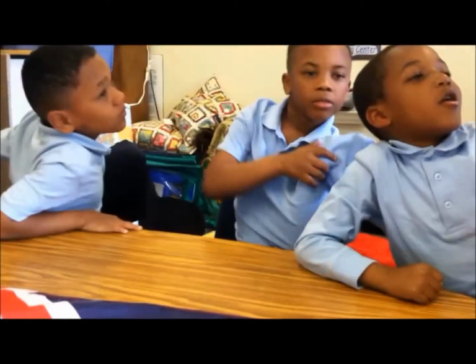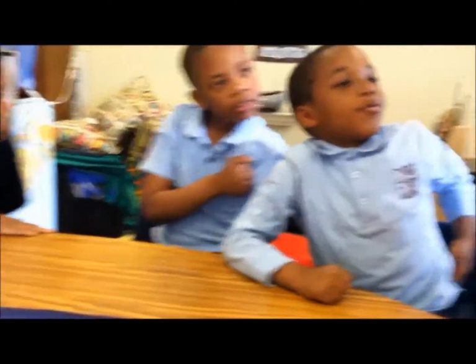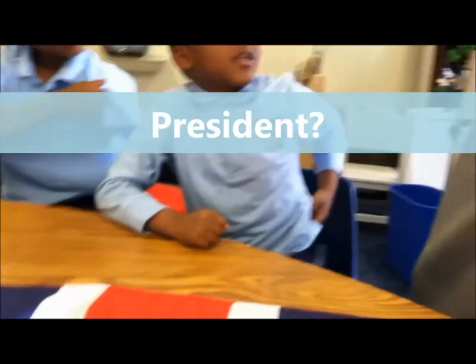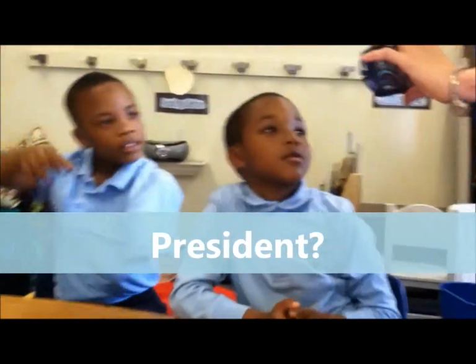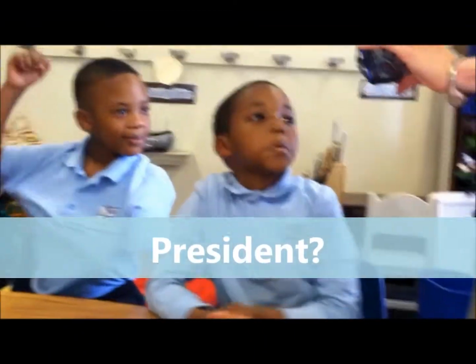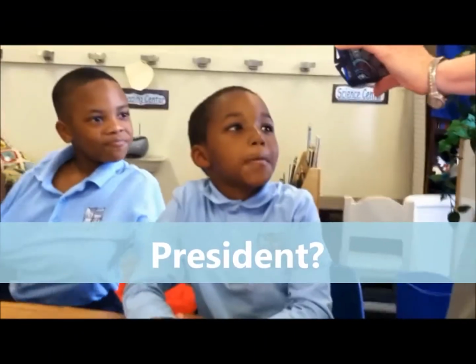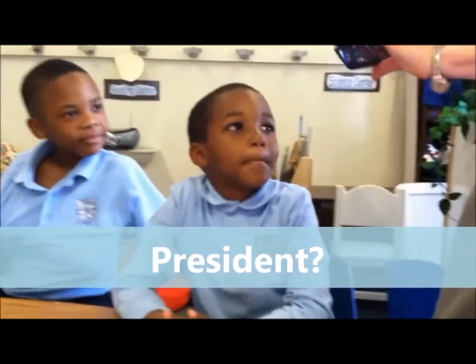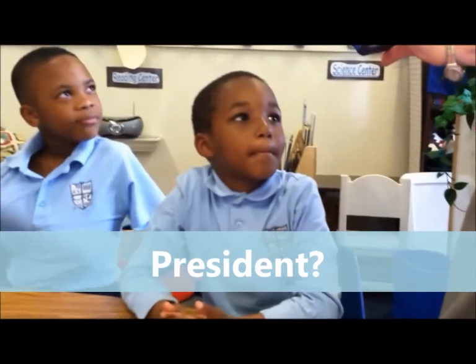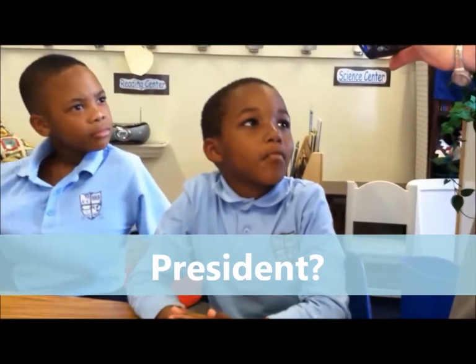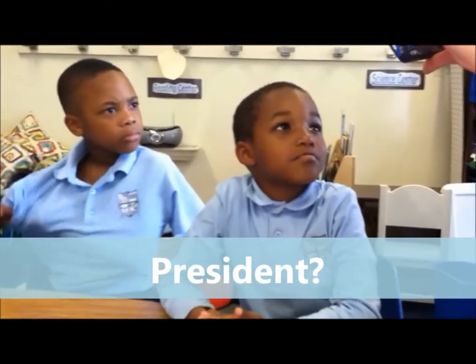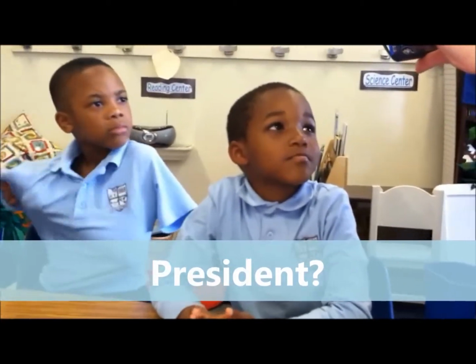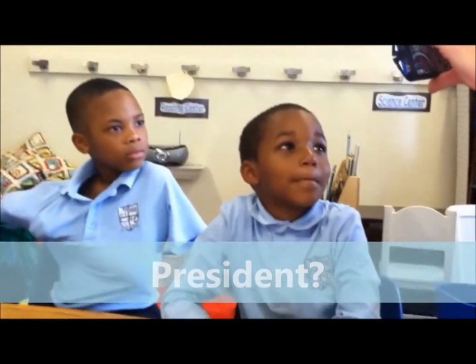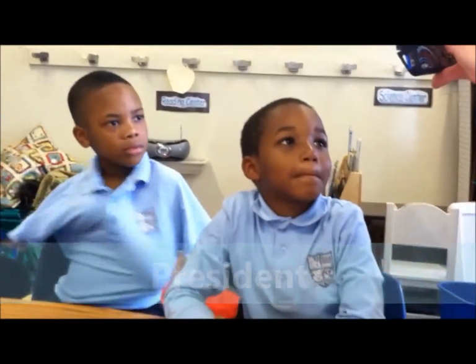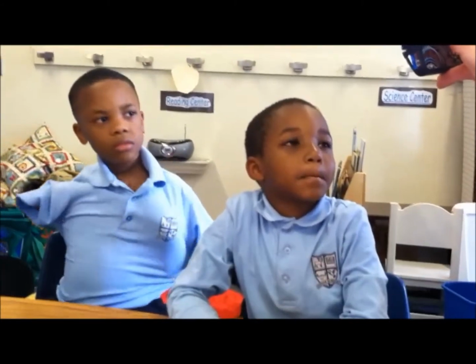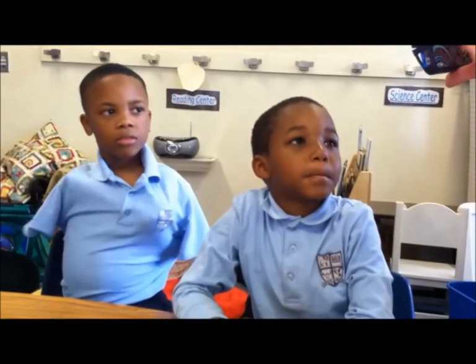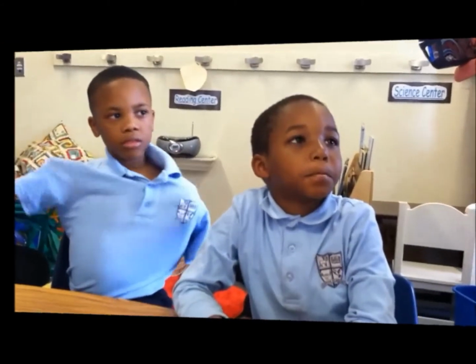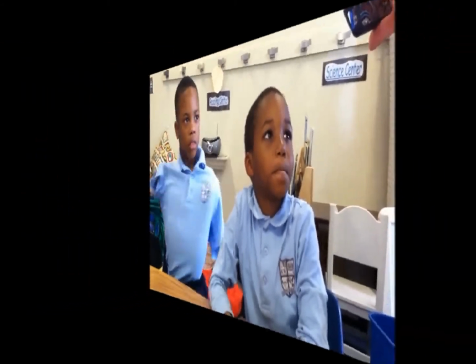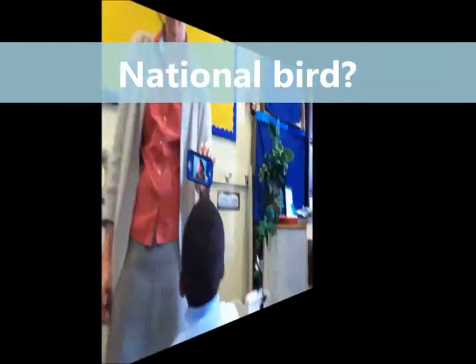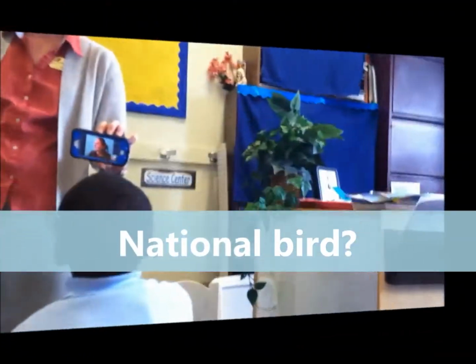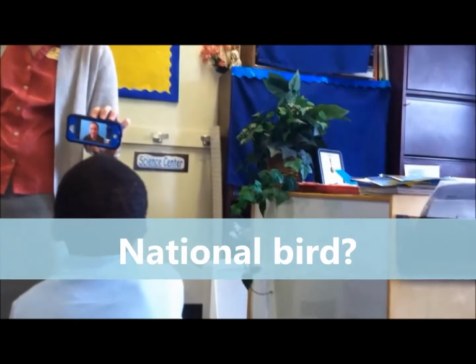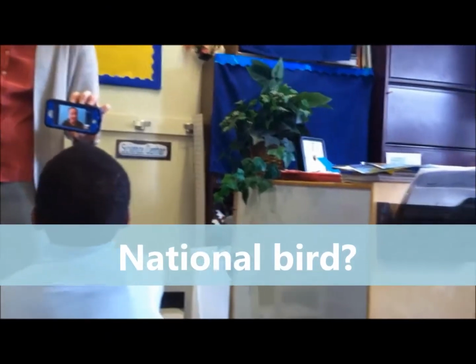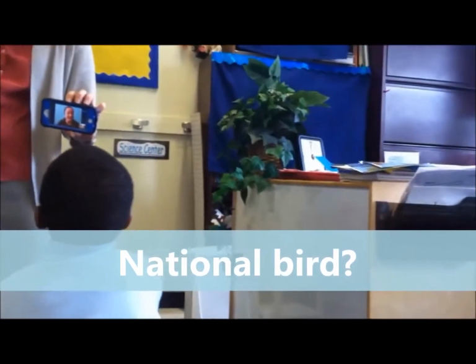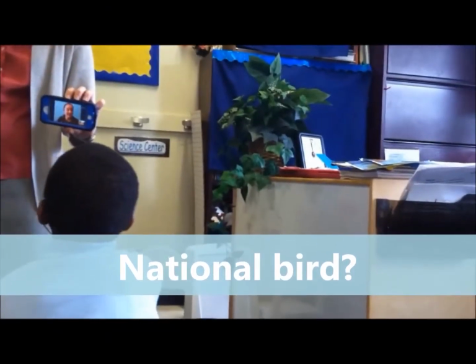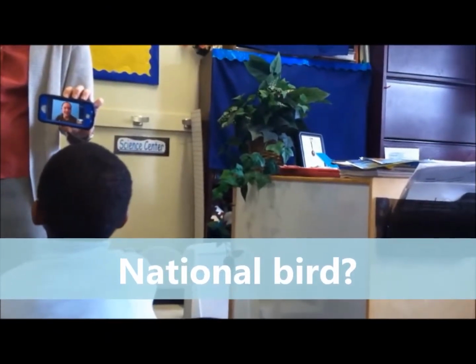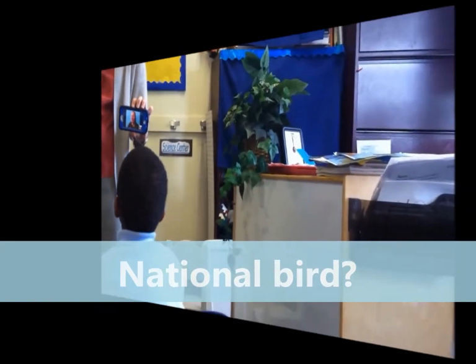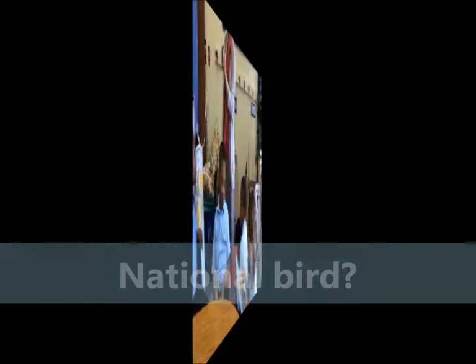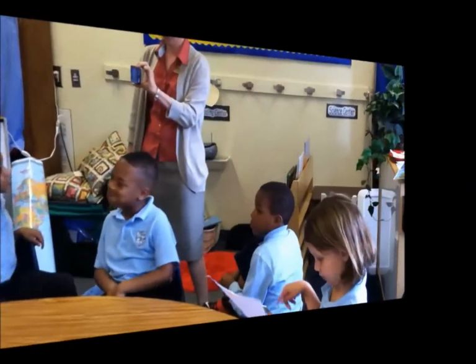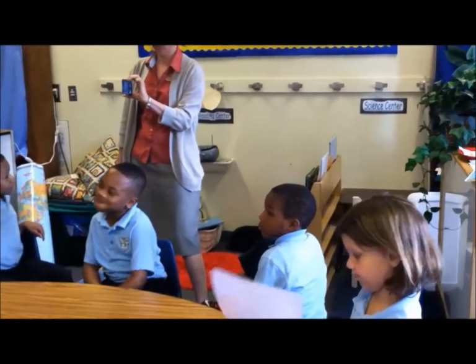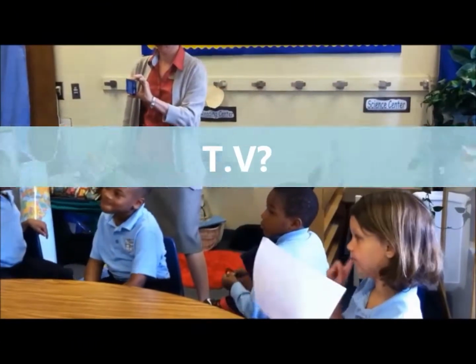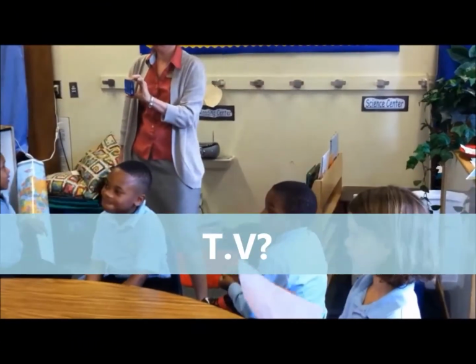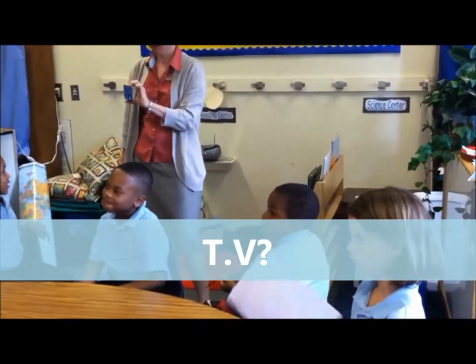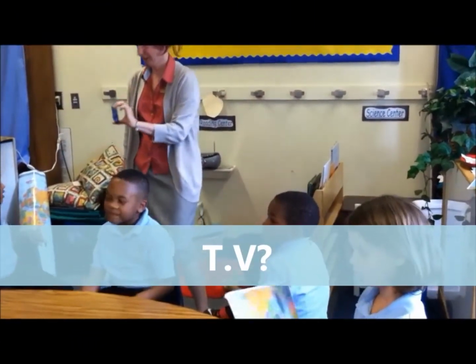Does Wales have a President? Wales doesn't have a president, no. Great Britain has a prime minister. Is there a national bird? I have no idea. Do you have a TV as well?